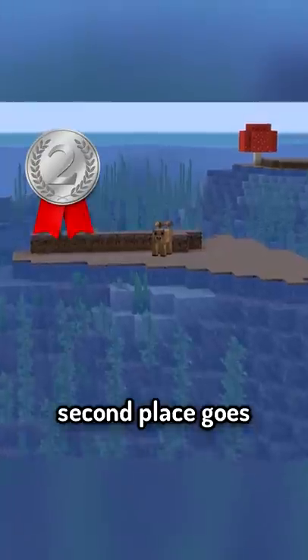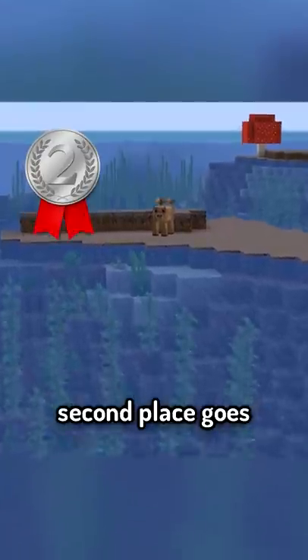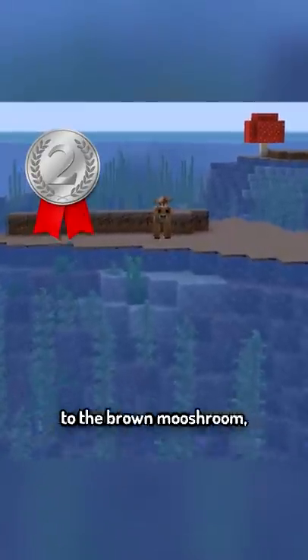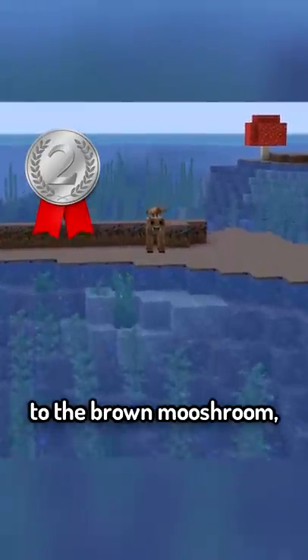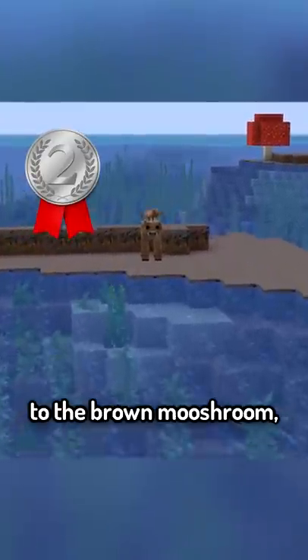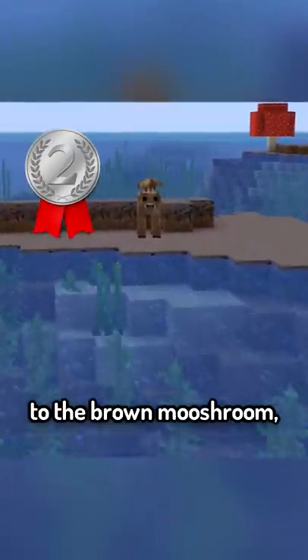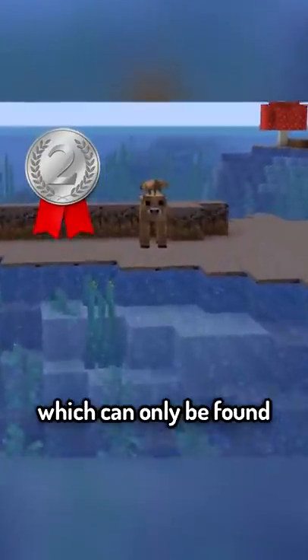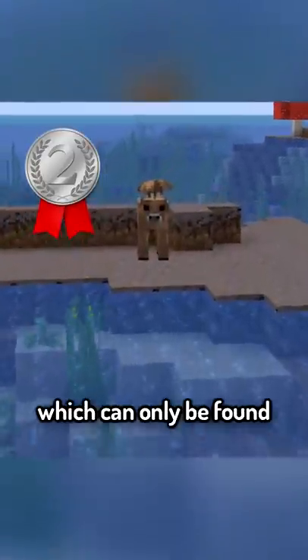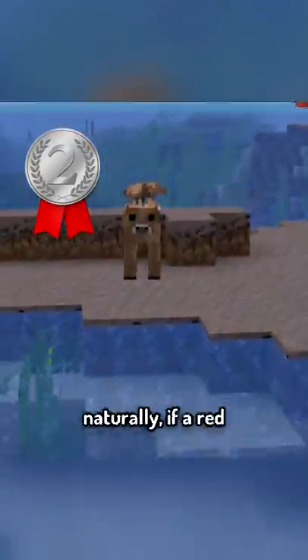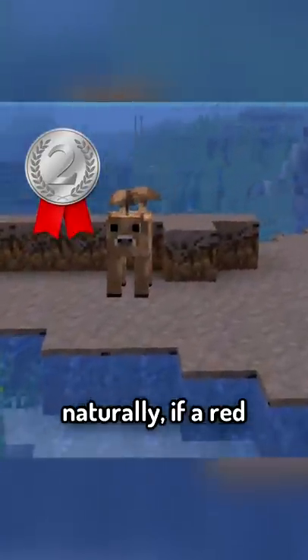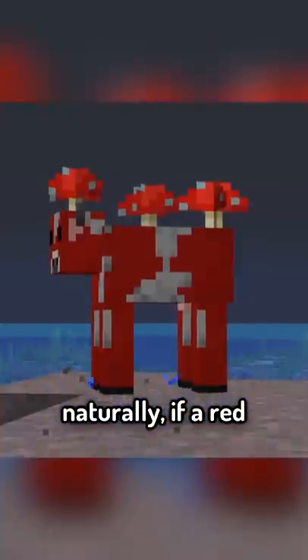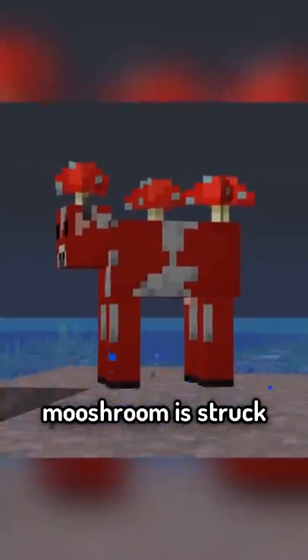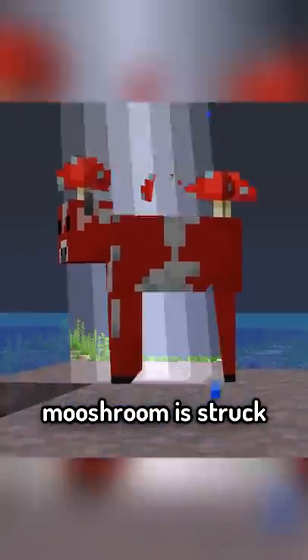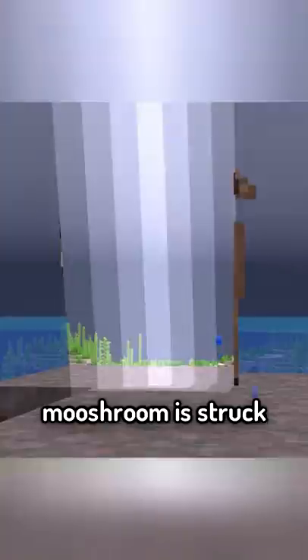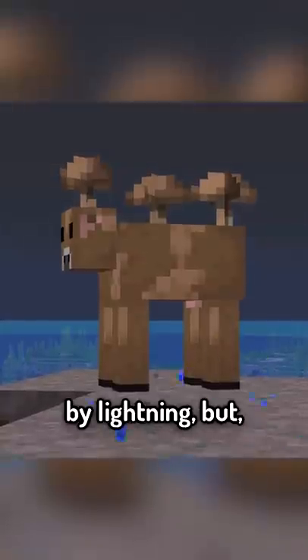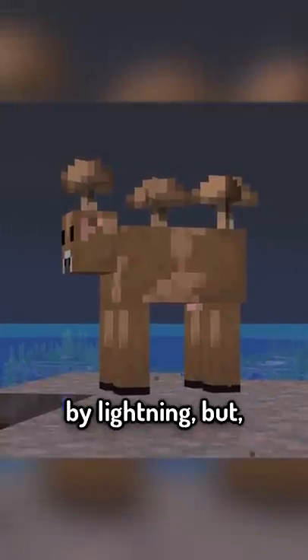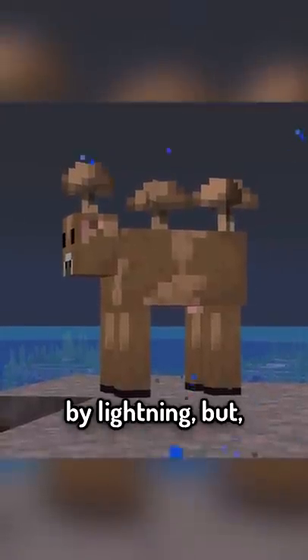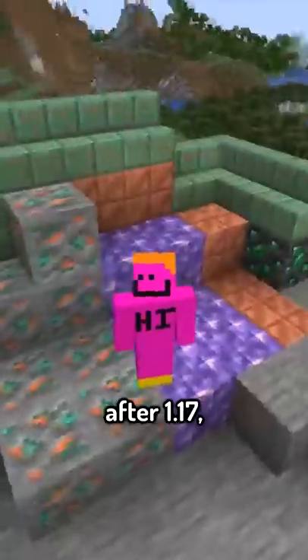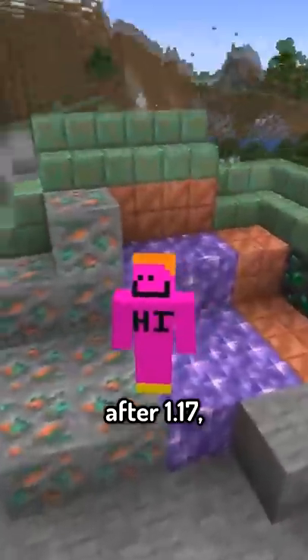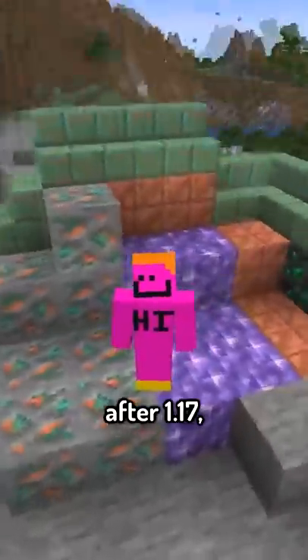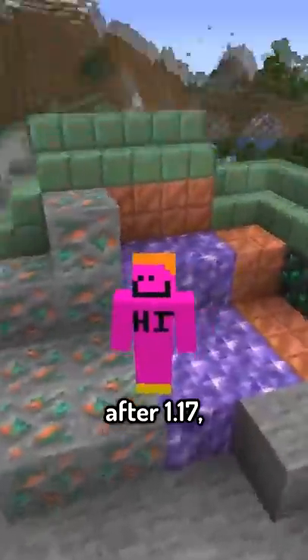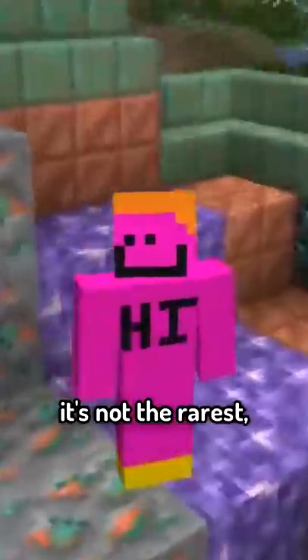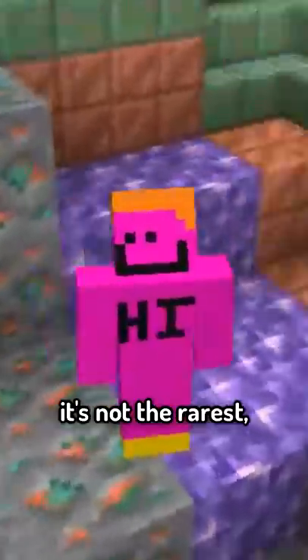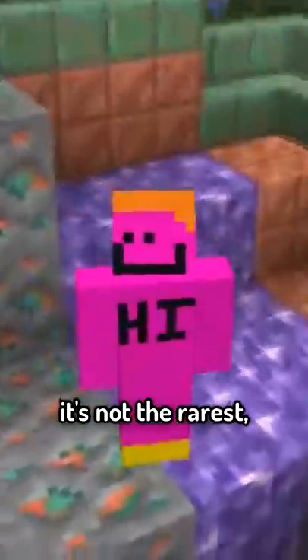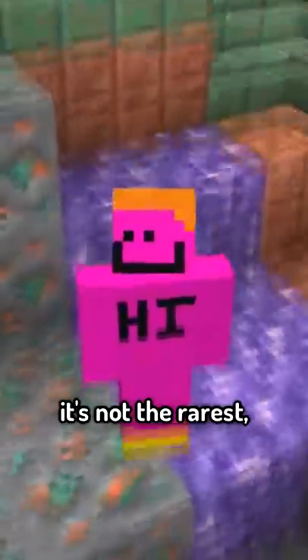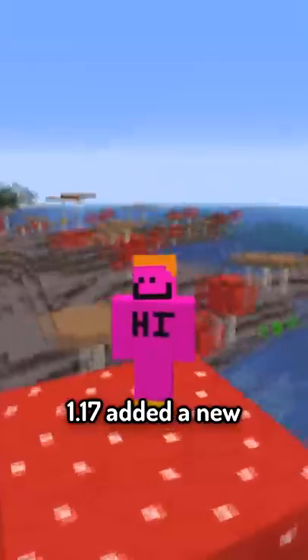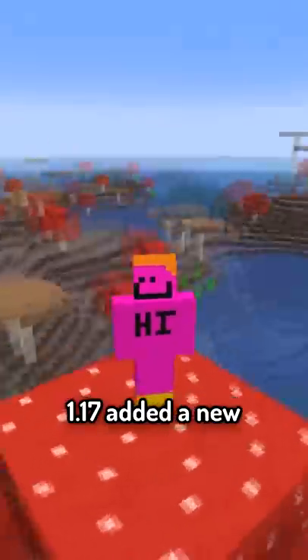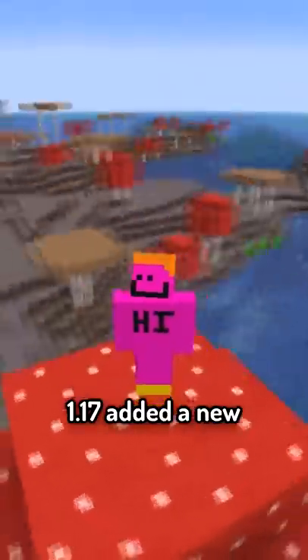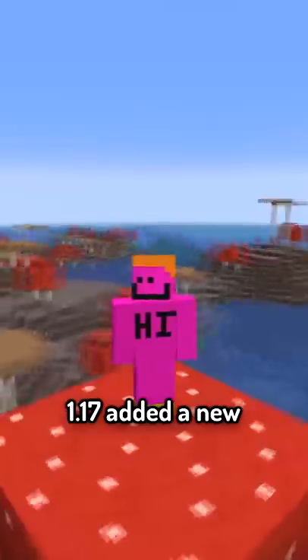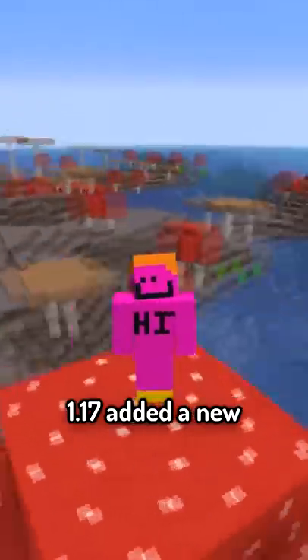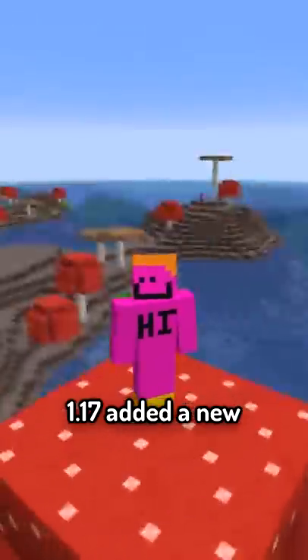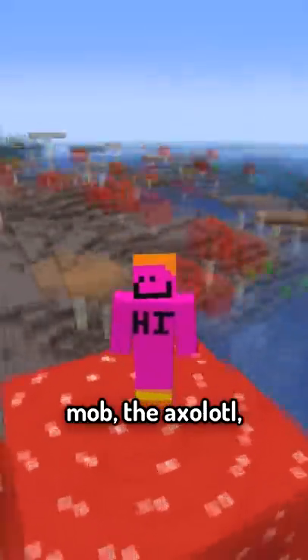Second place goes to the brown mooshroom, which can only be found naturally if a red mooshroom is struck by lightning, but after 1.17 it's not the rarest.